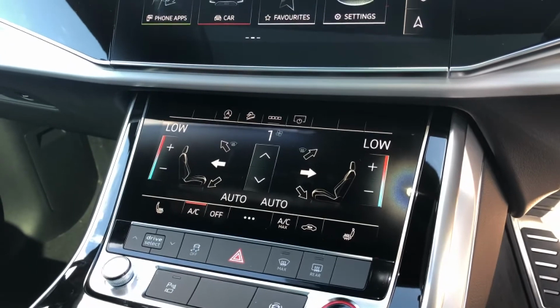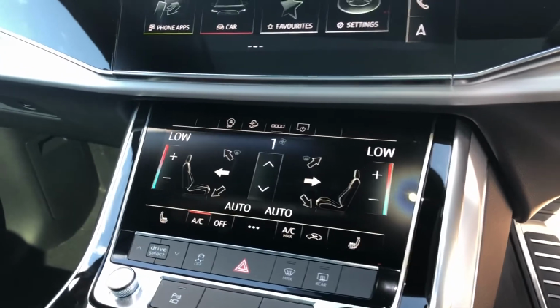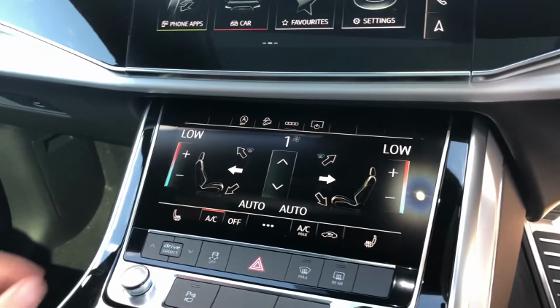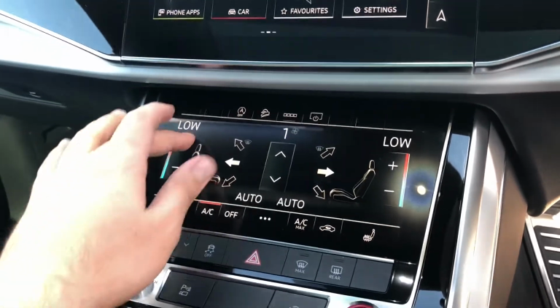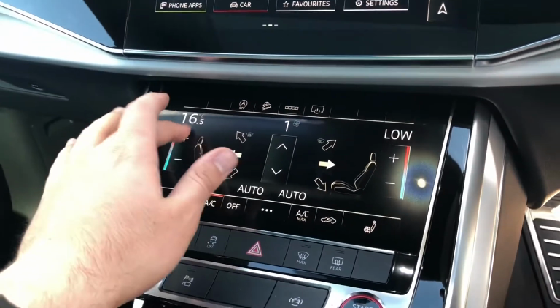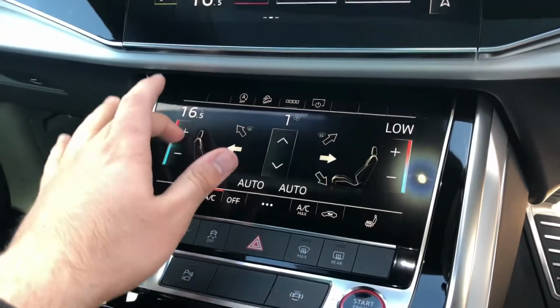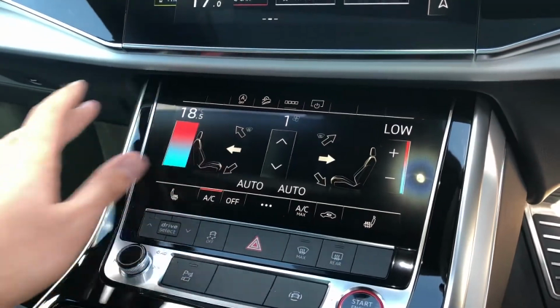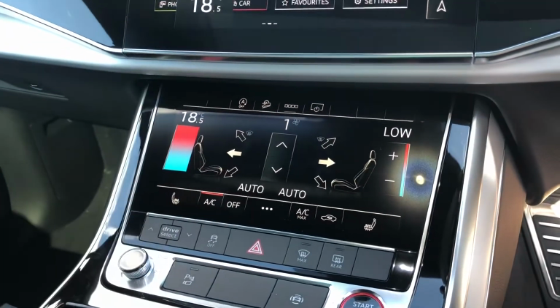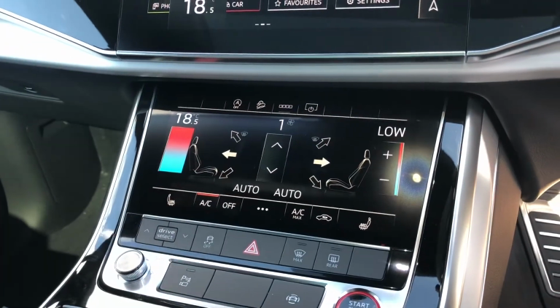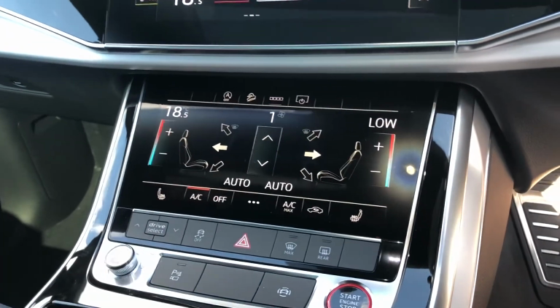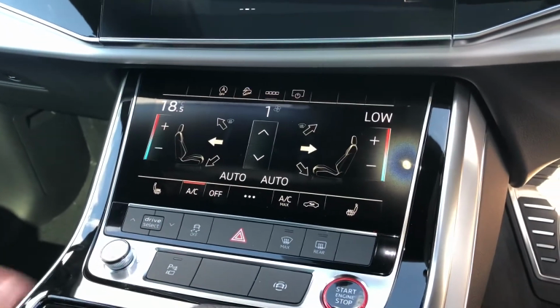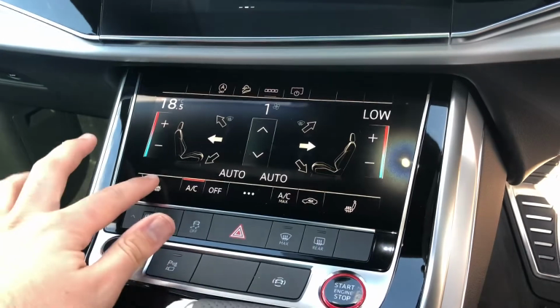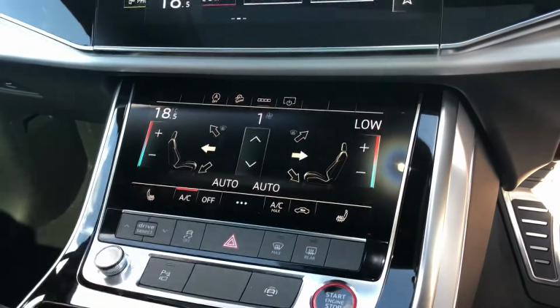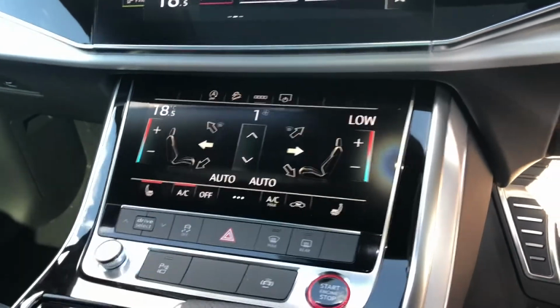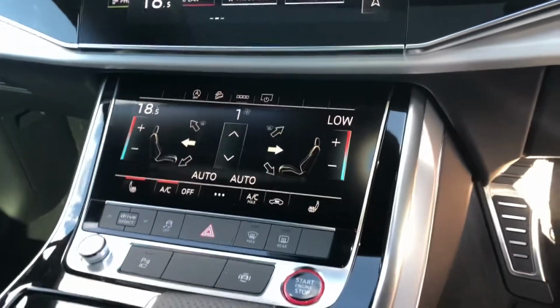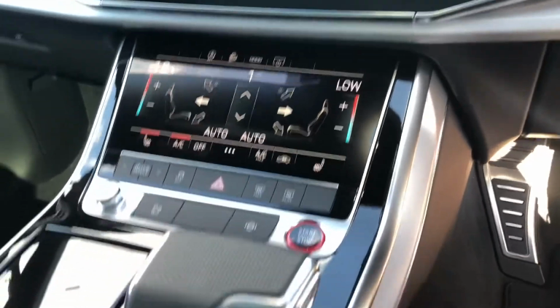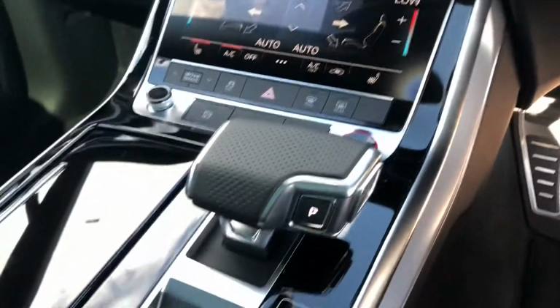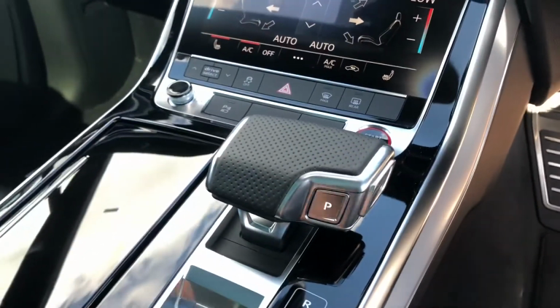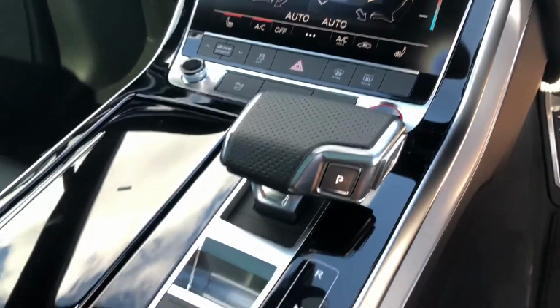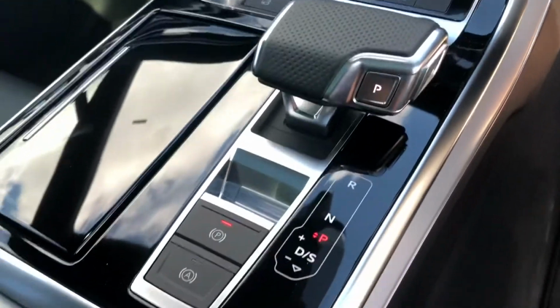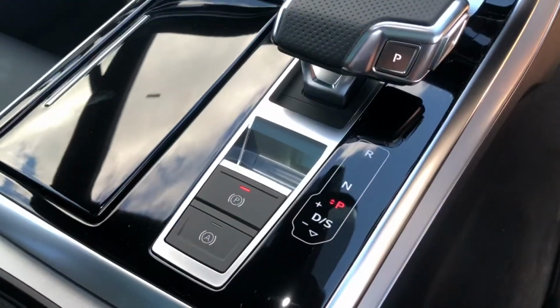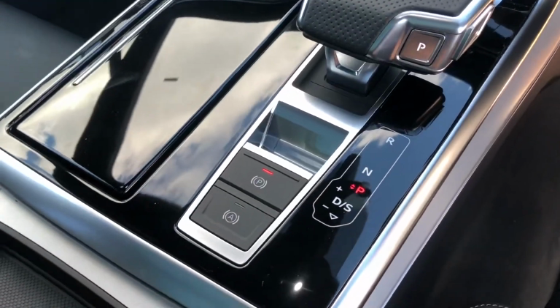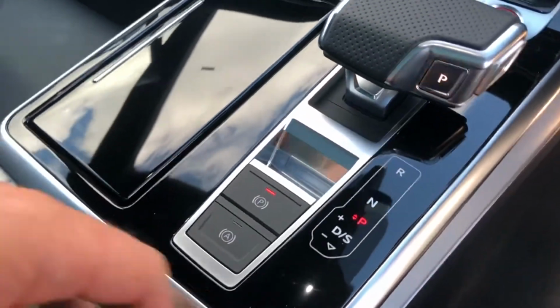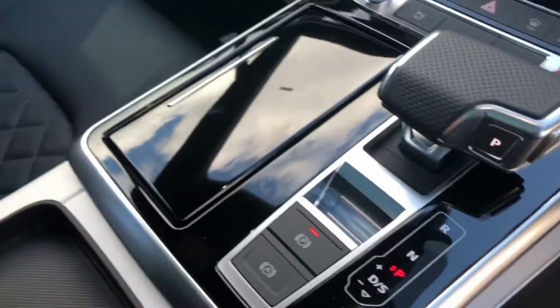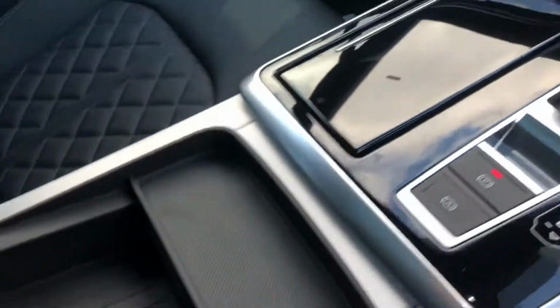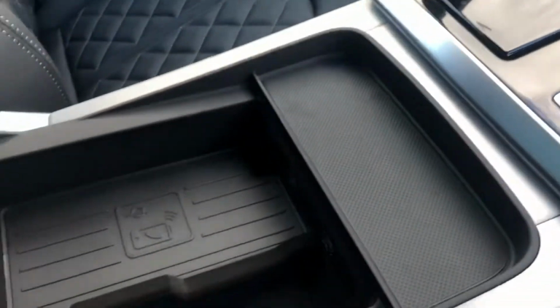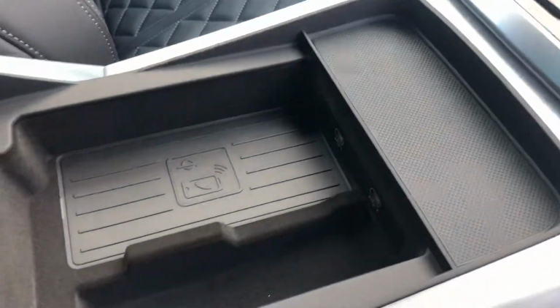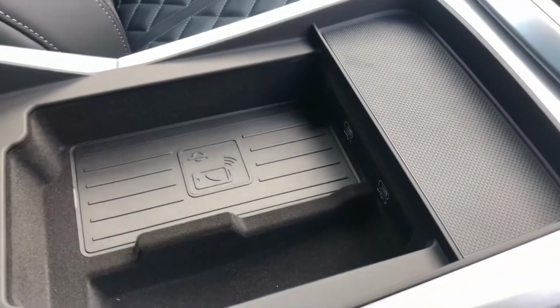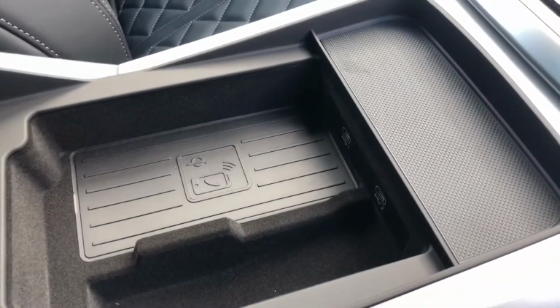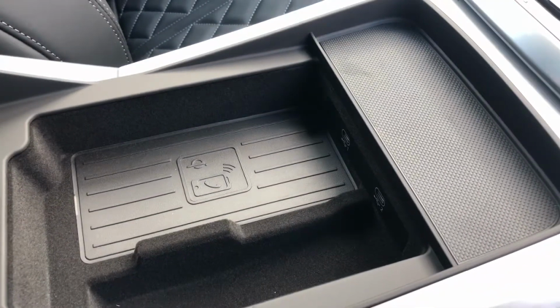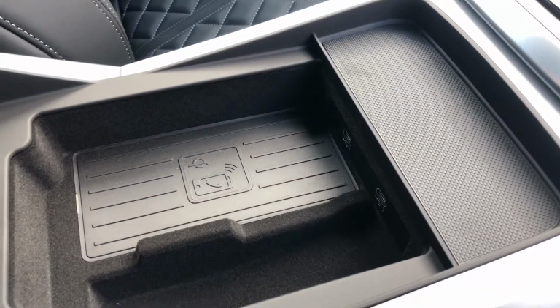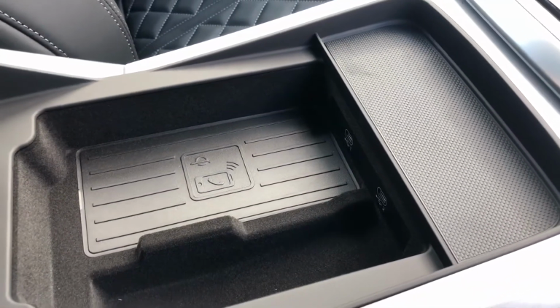At the bottom you've got your climate controls, with two separate controls for you and your front passenger. You've got your automatic gearbox, electronic handbrake with auto-hold assist, and a nice addition to this car is the wireless charging pad.